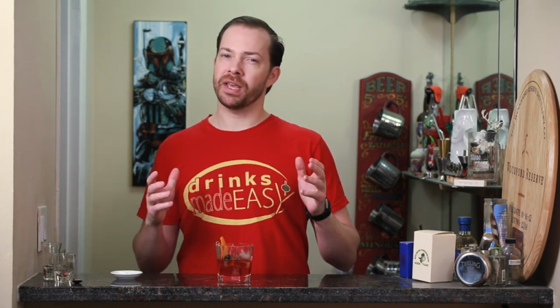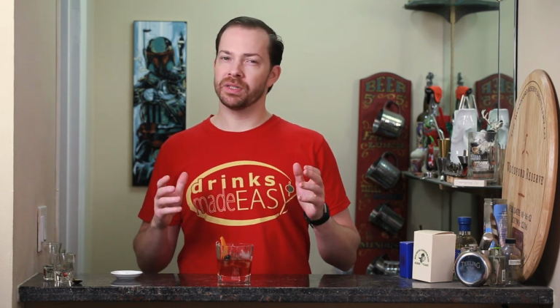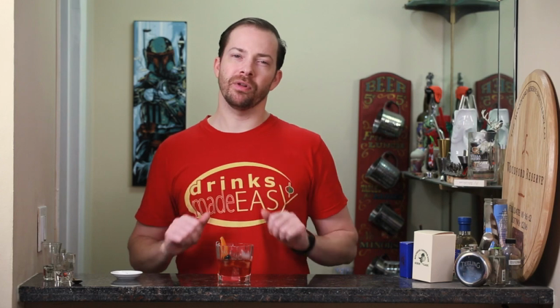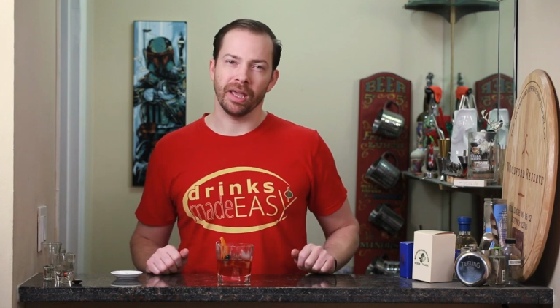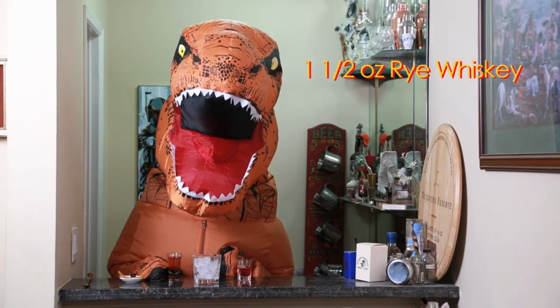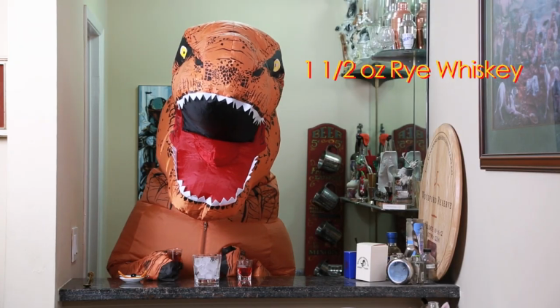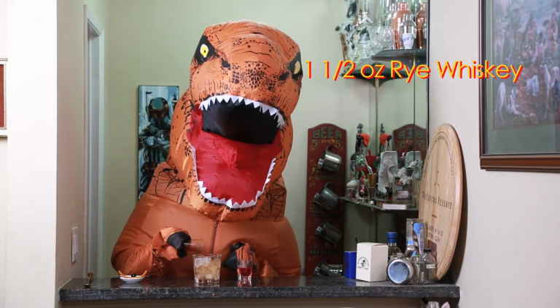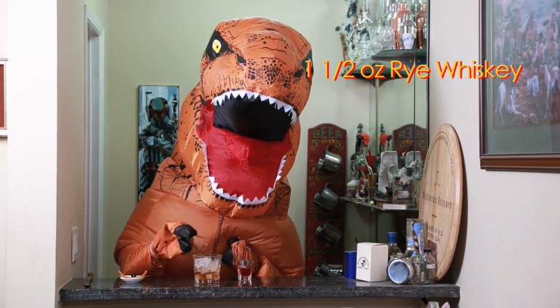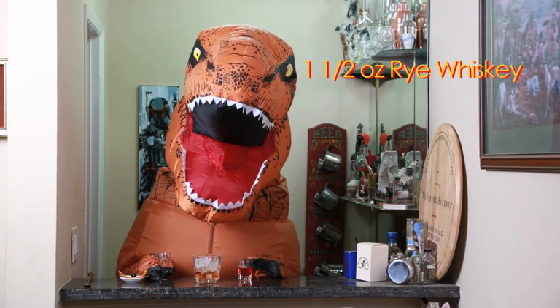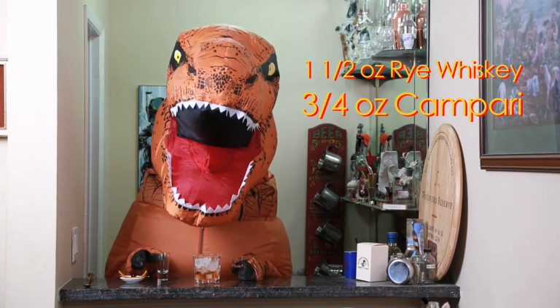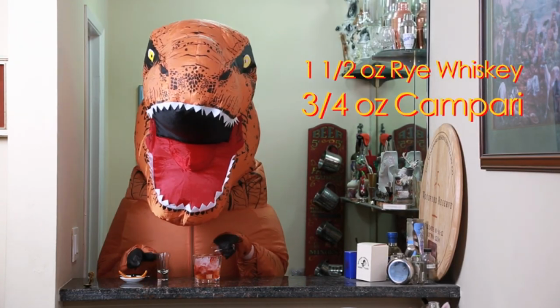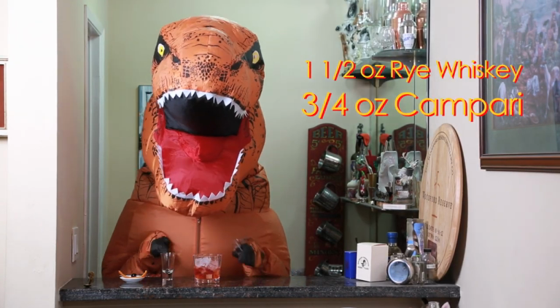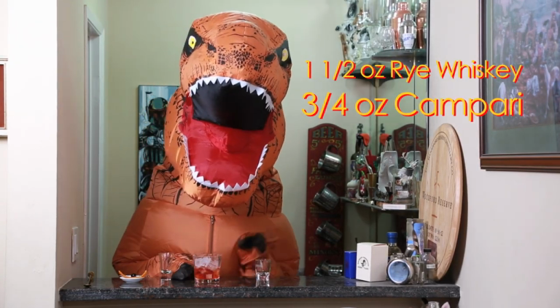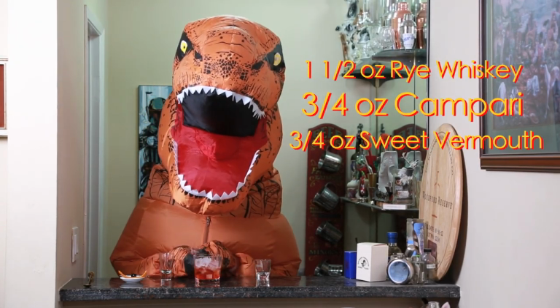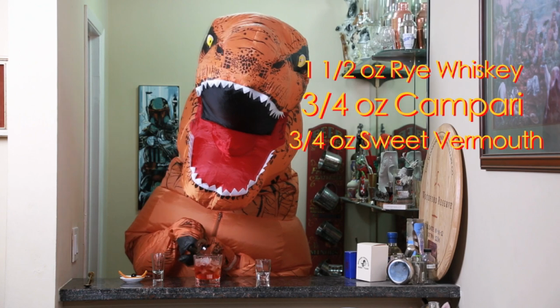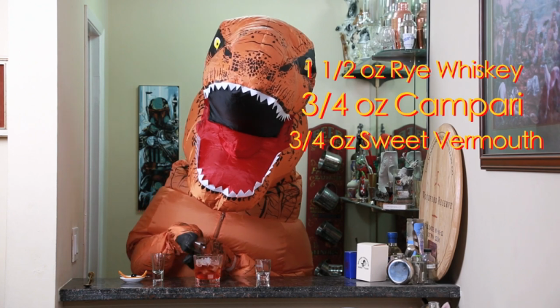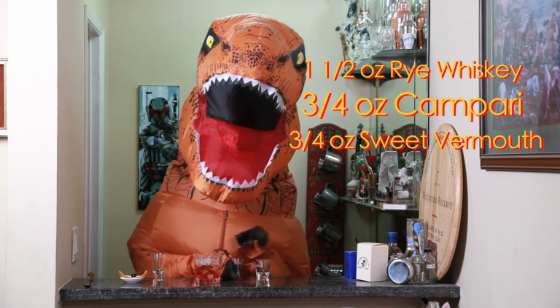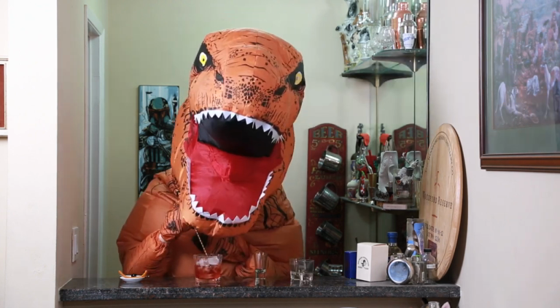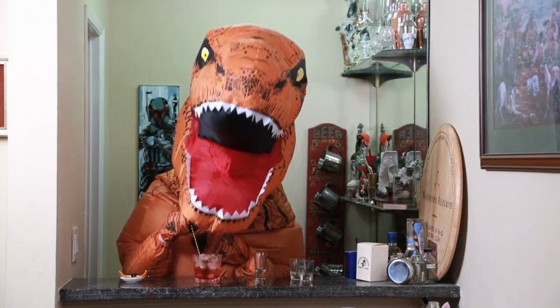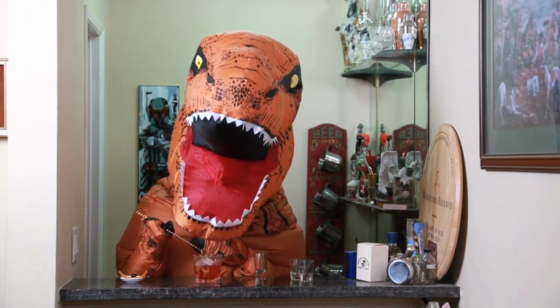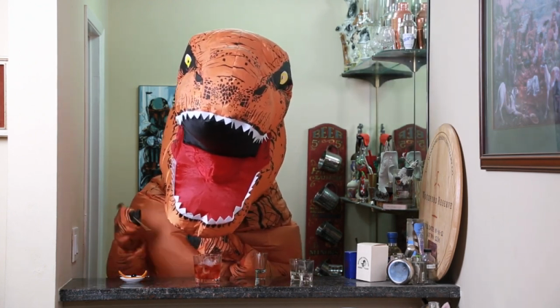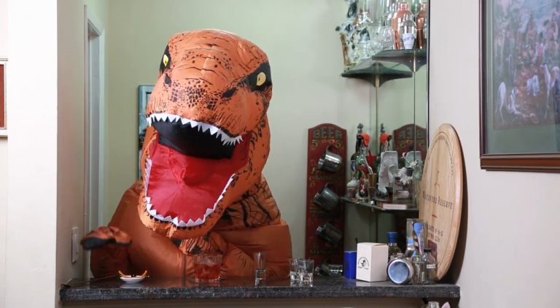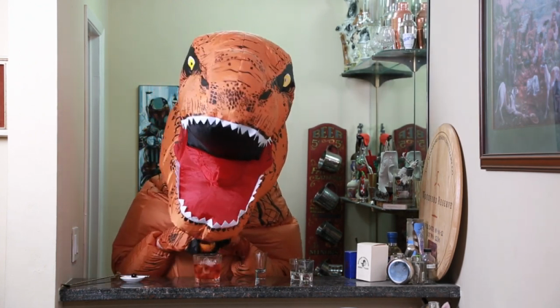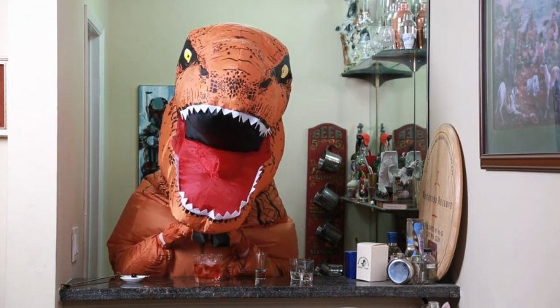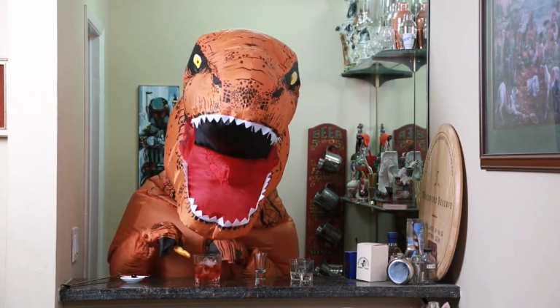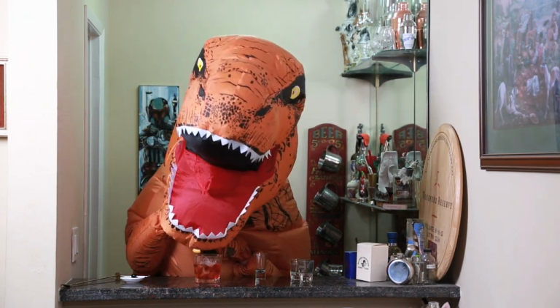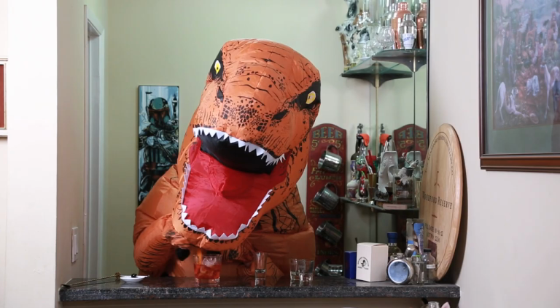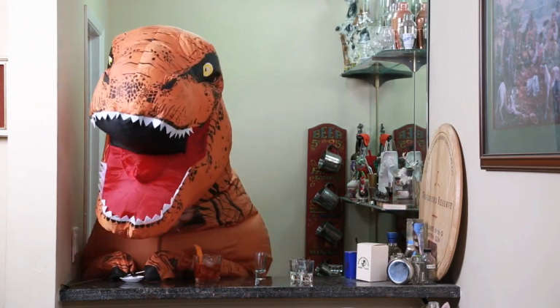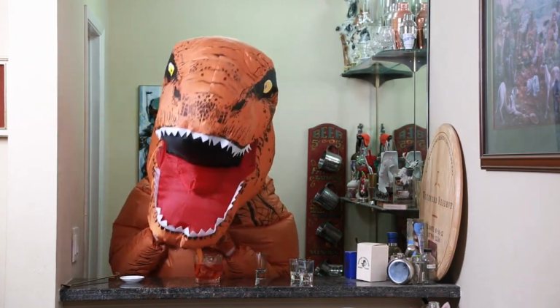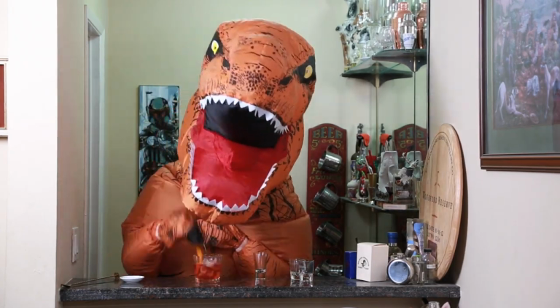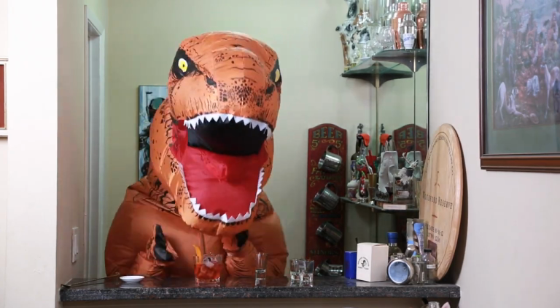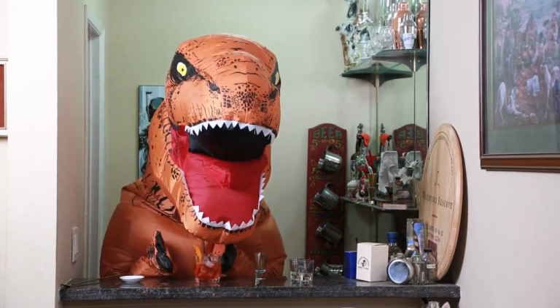So, just to recap, to make the Boulevardier you'll use one and a half ounces of rye, three quarters of an ounce of Campari, three quarters of an ounce of sweet vermouth, stir, and then garnish with either an orange, or a cherry, or both. Cheers to Drinks Made Easy.